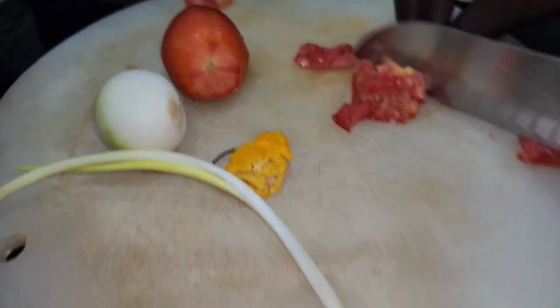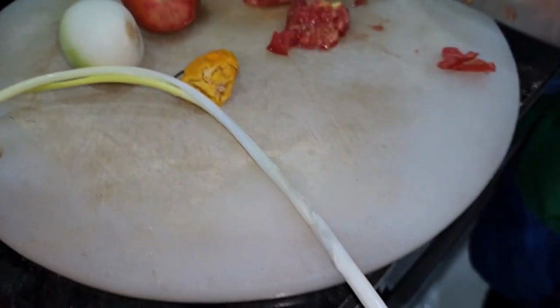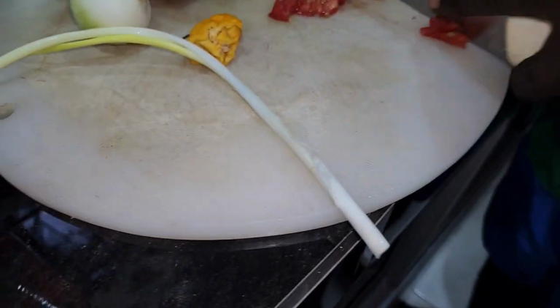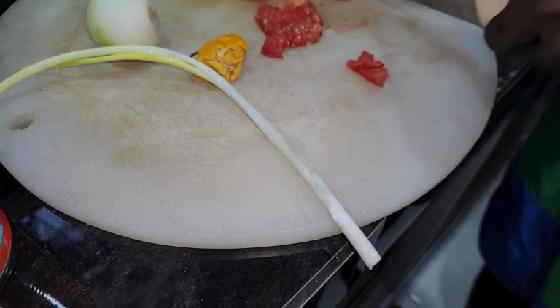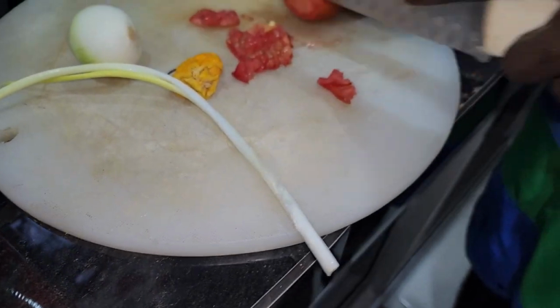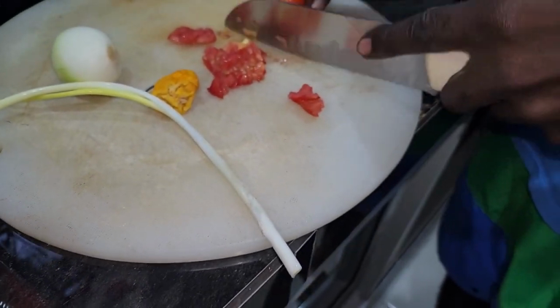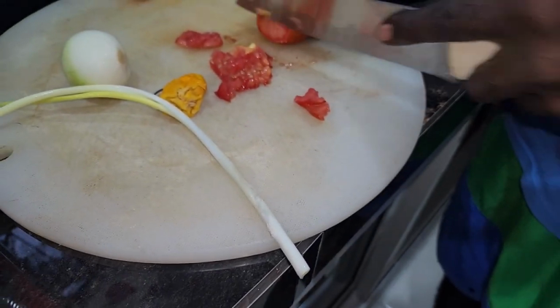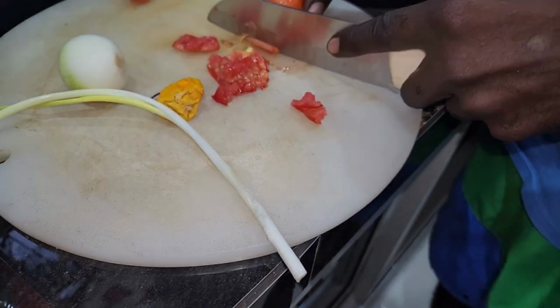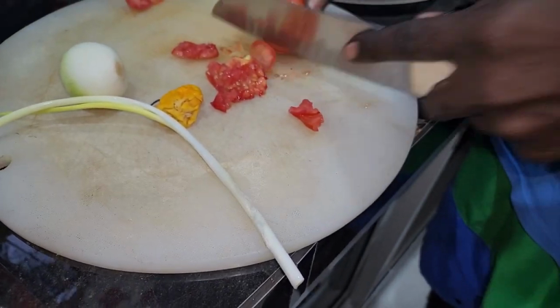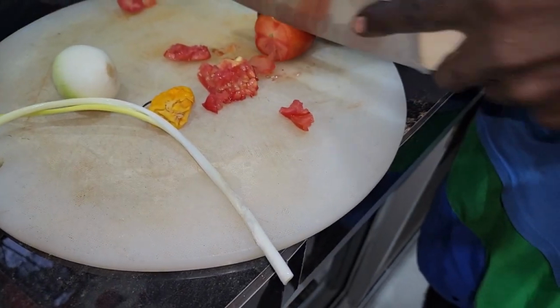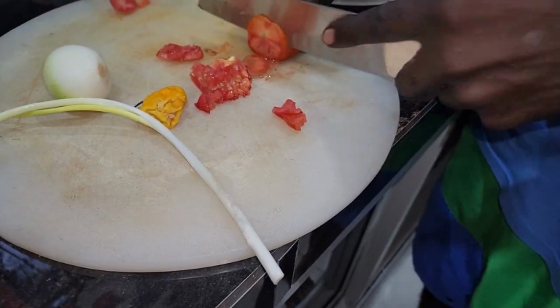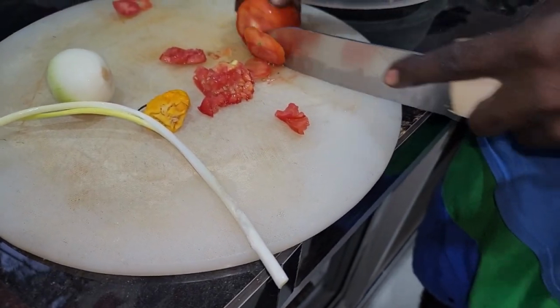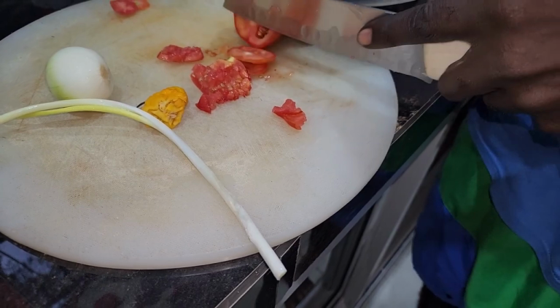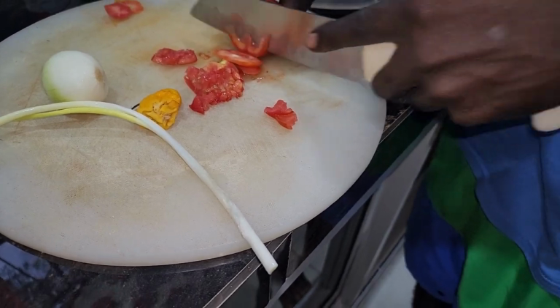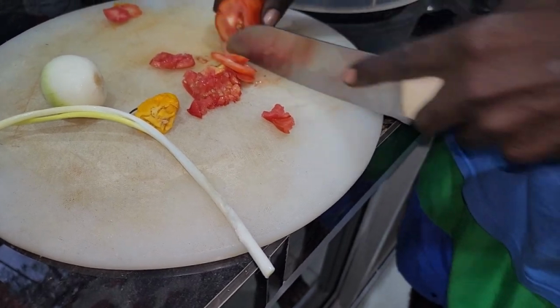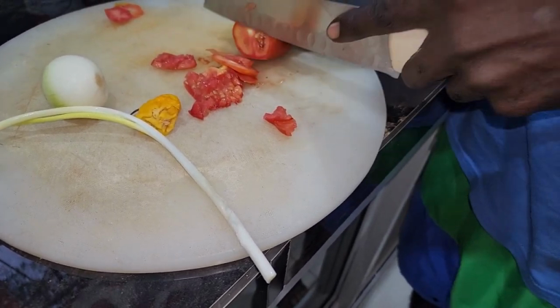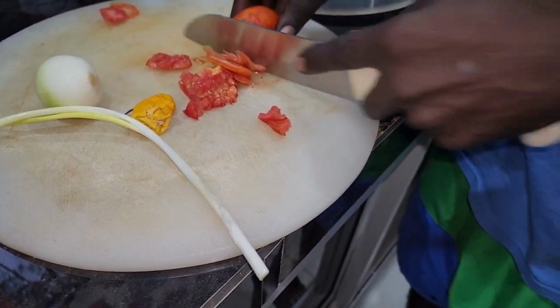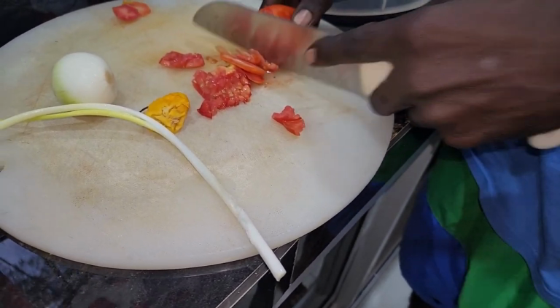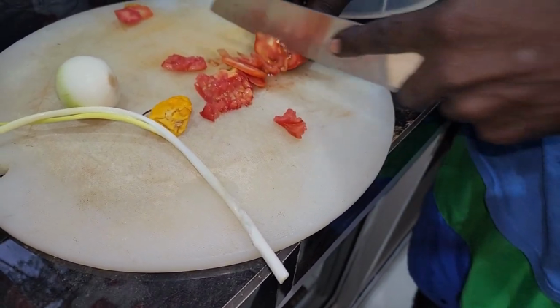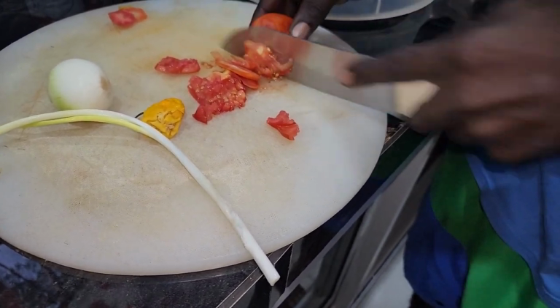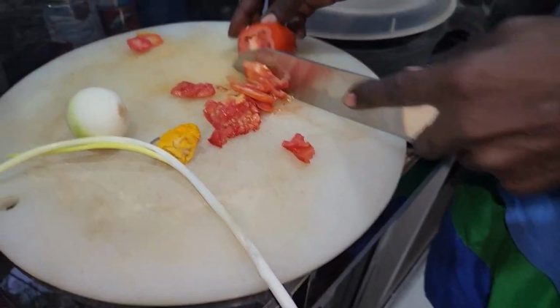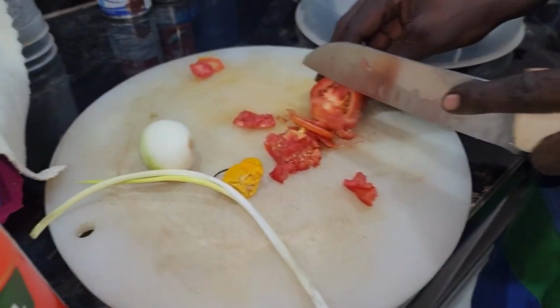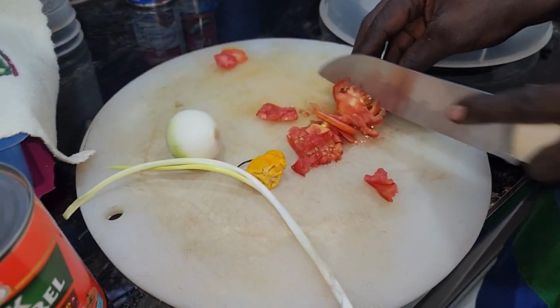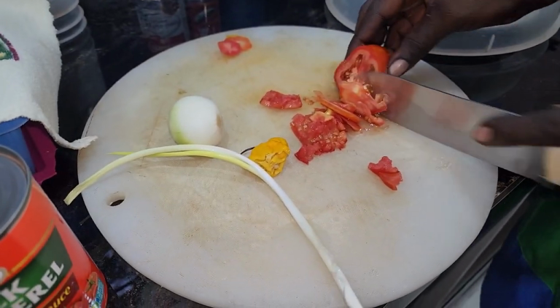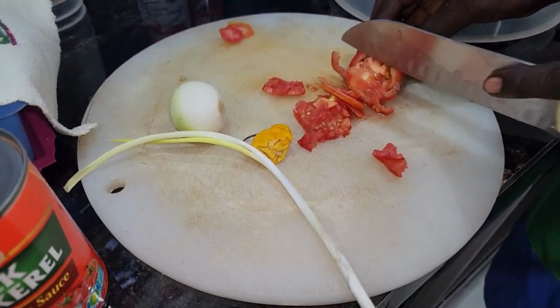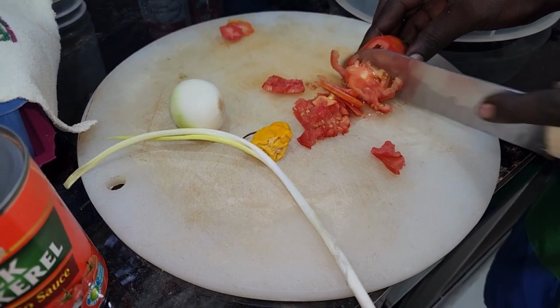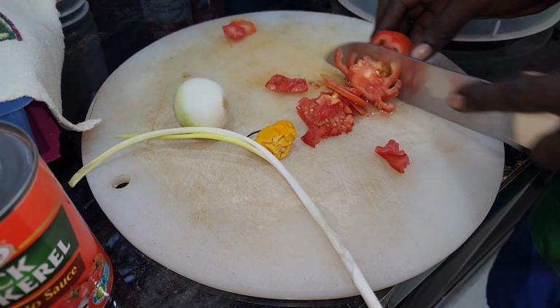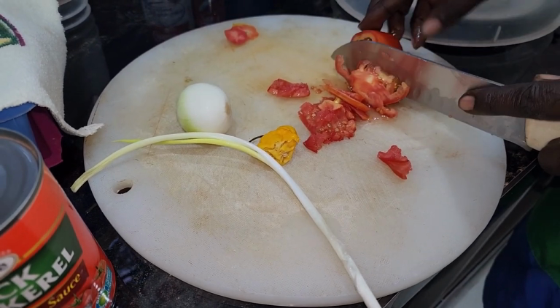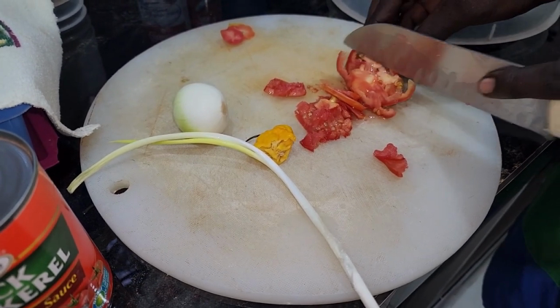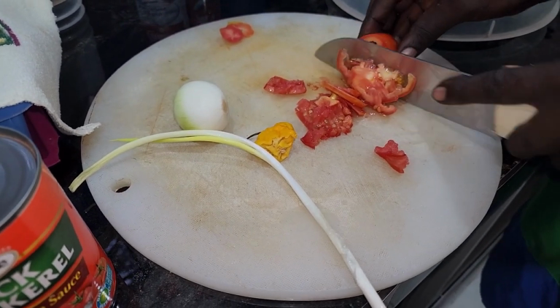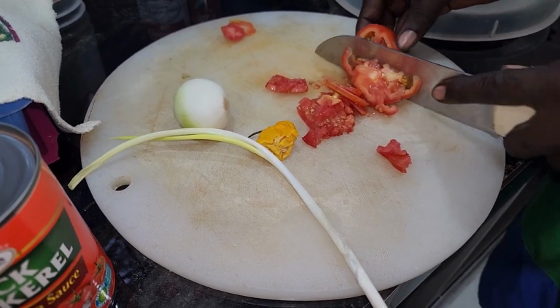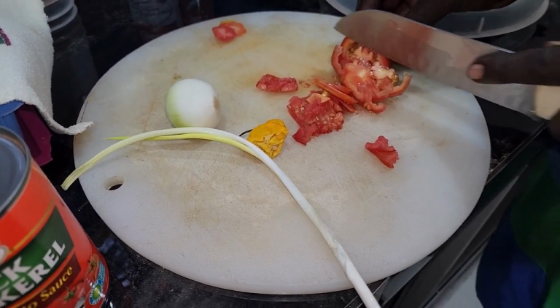So you cut up scallions, onions, tomato, and put a pot on the fire to heat with oil.